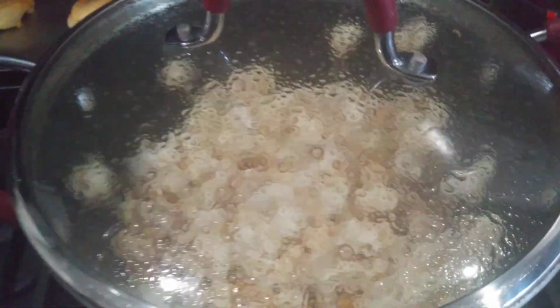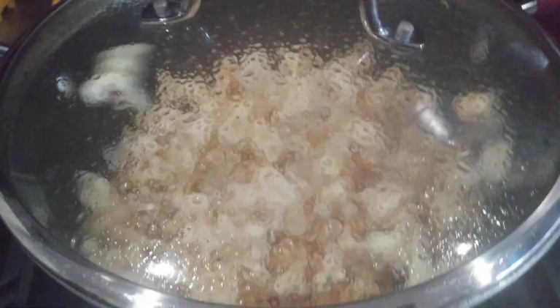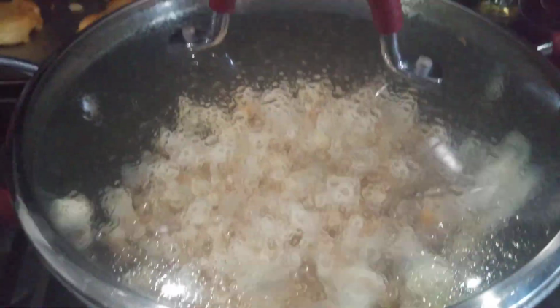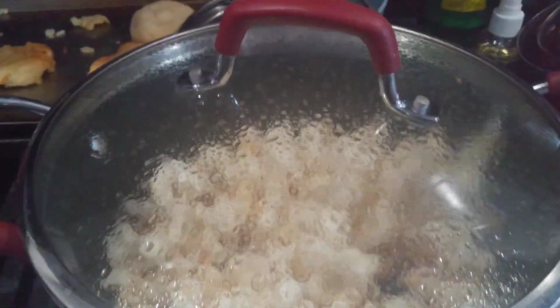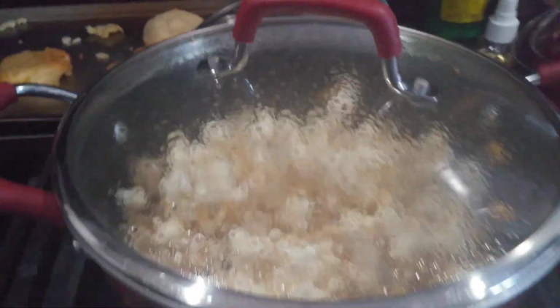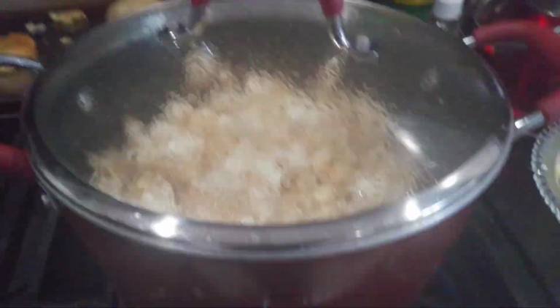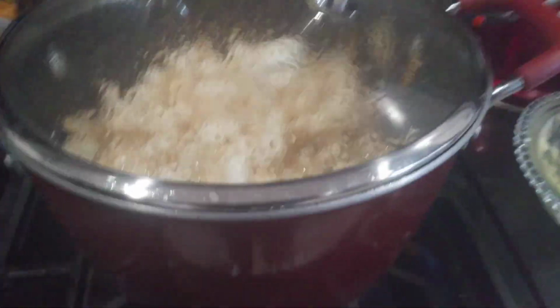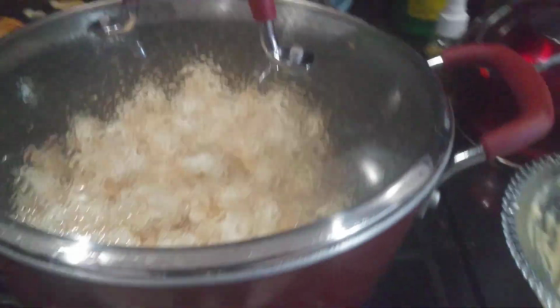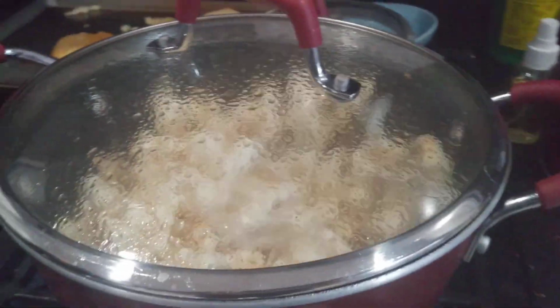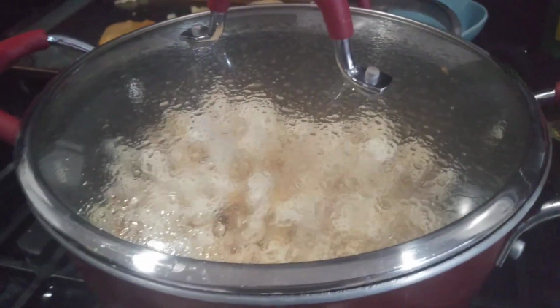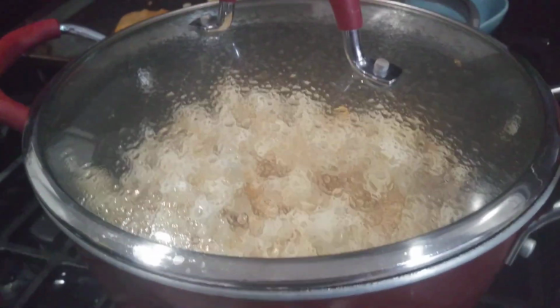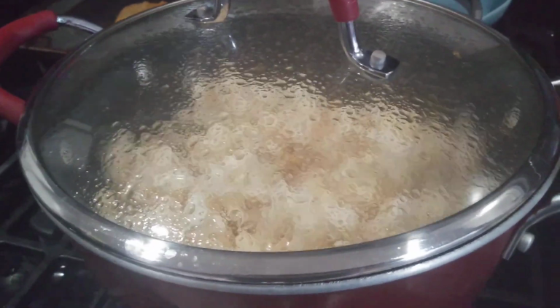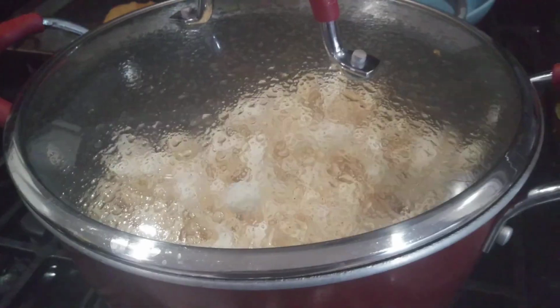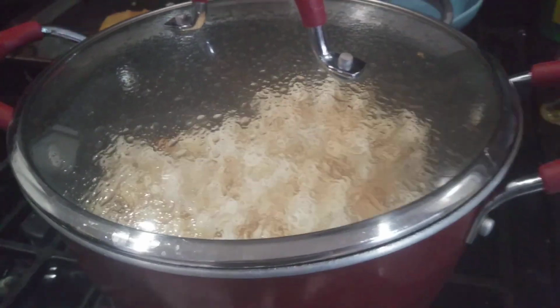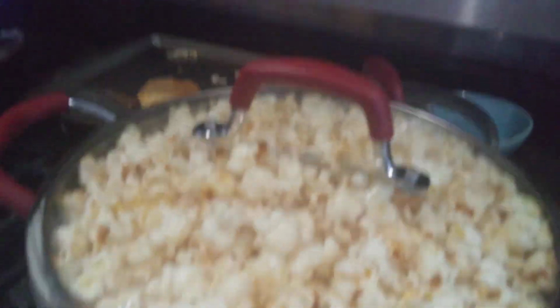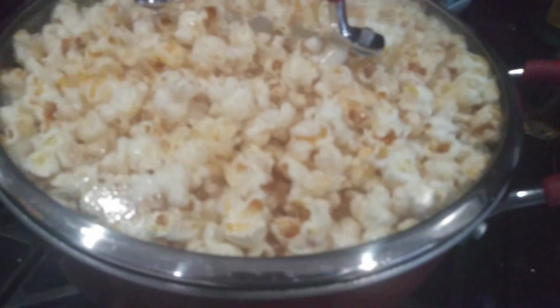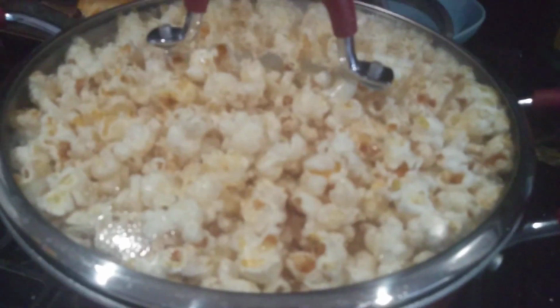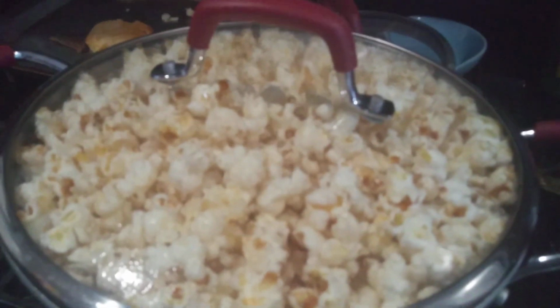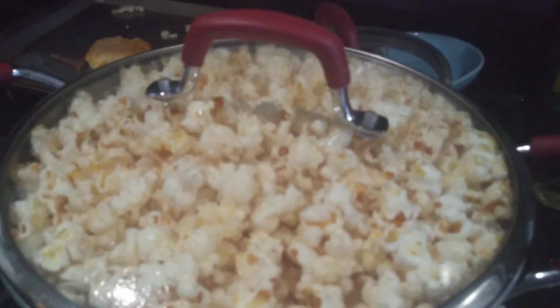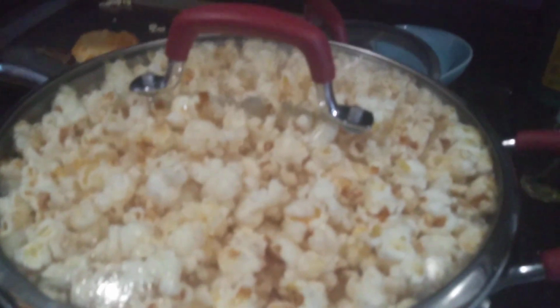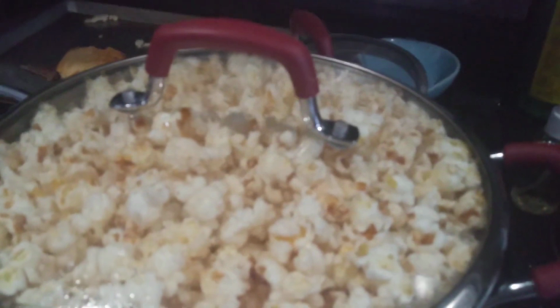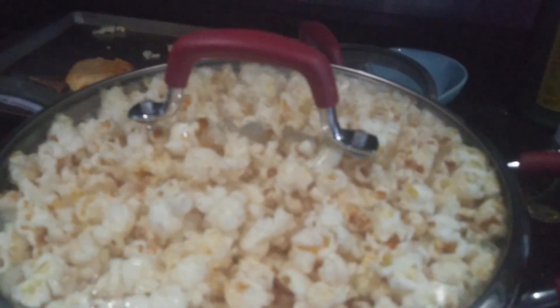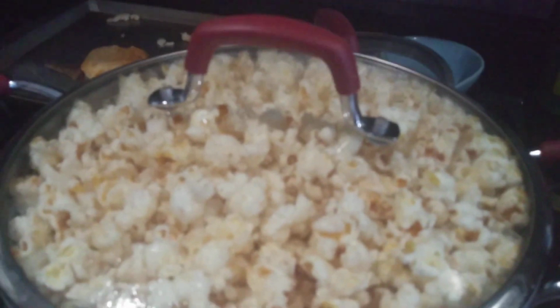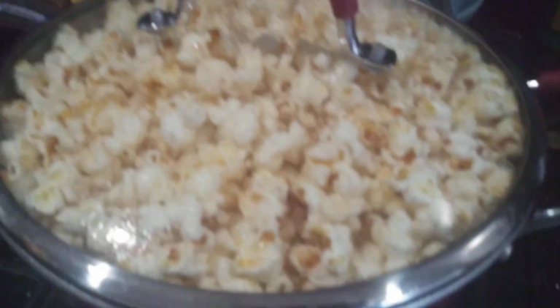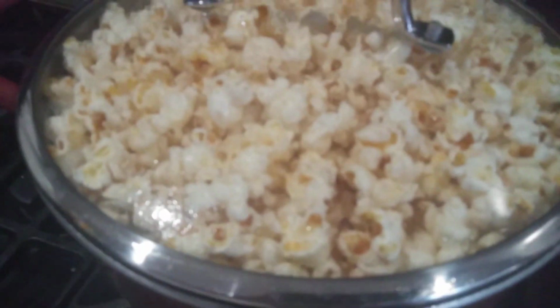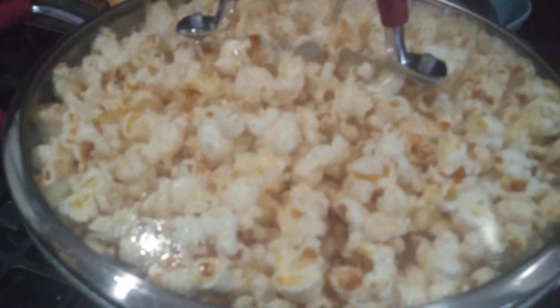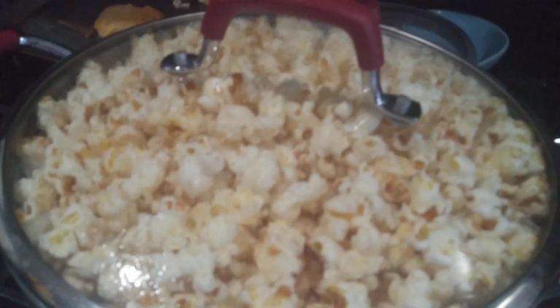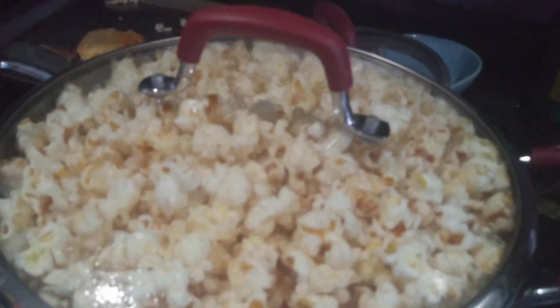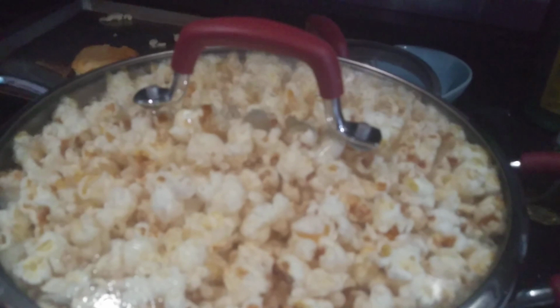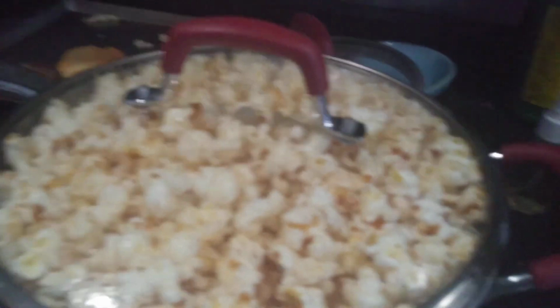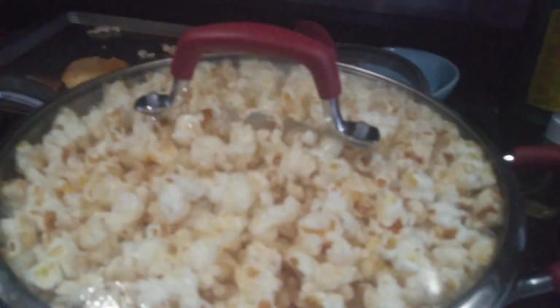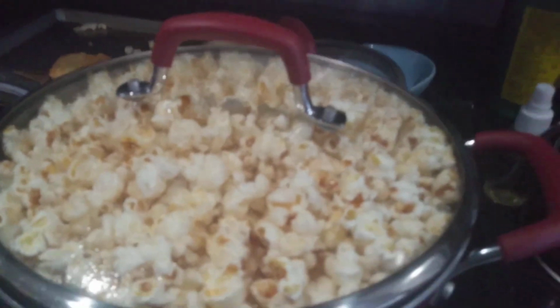I'm going to pick up my back. I definitely poured too much, but it's all good.